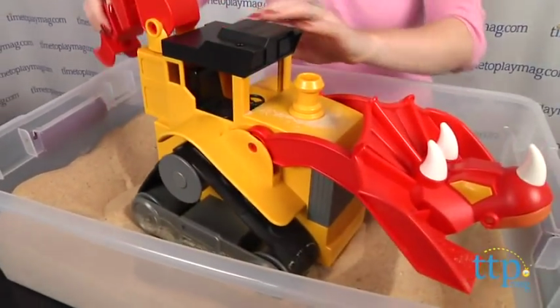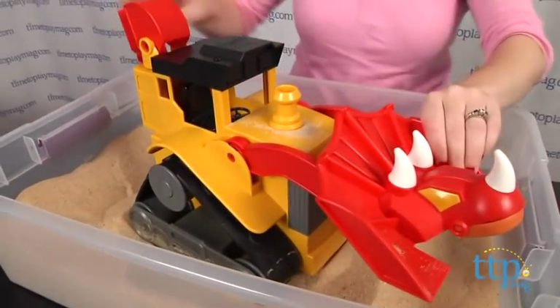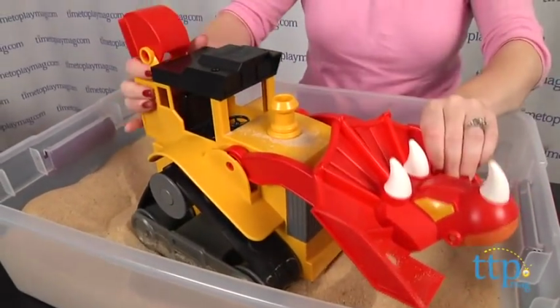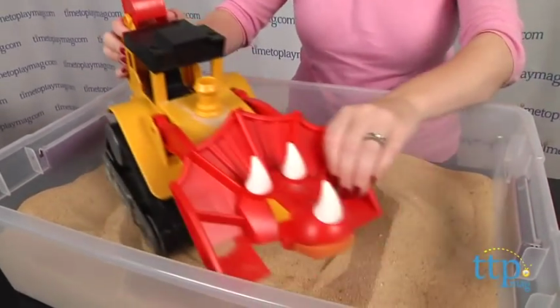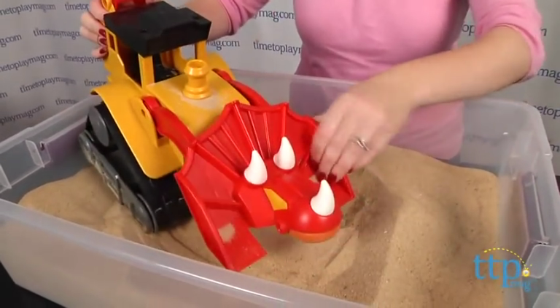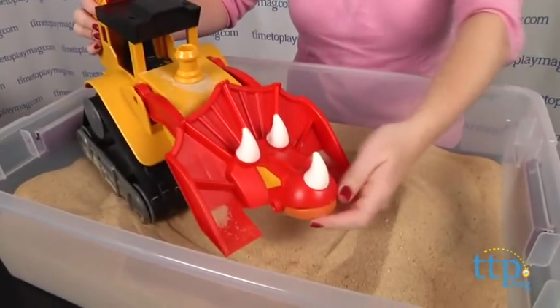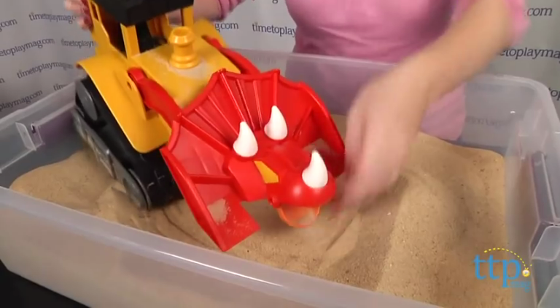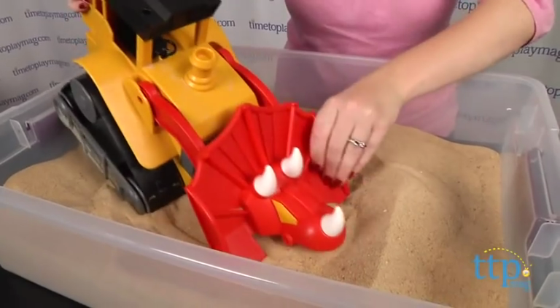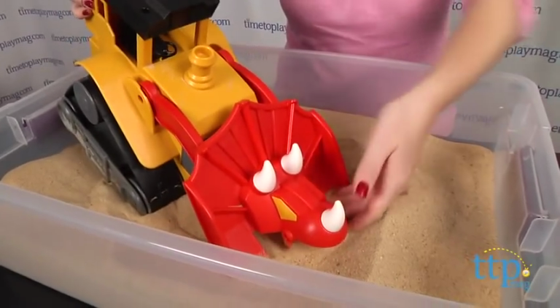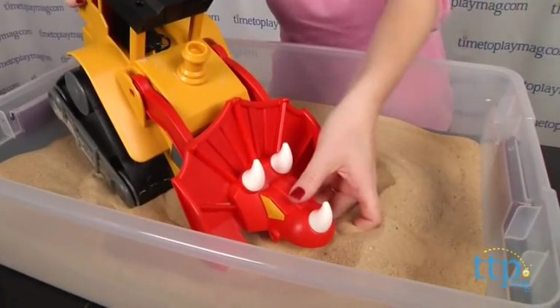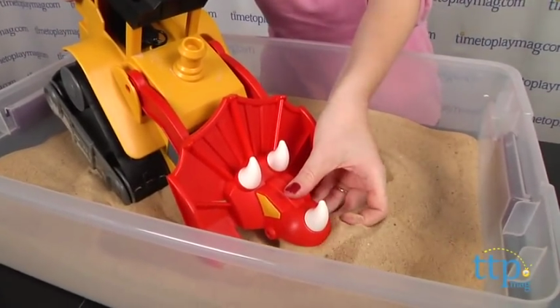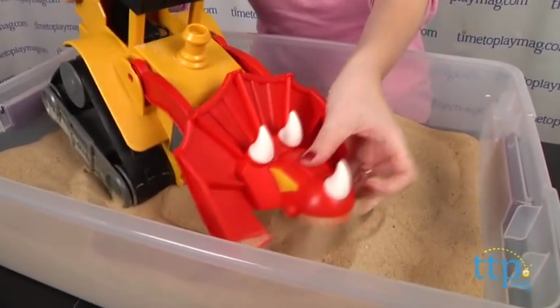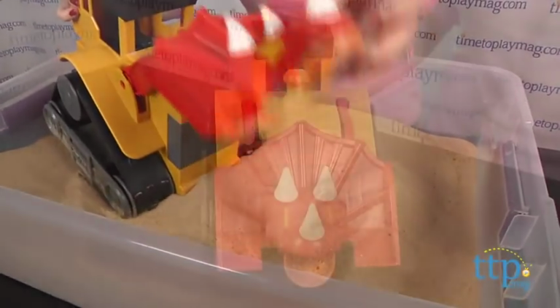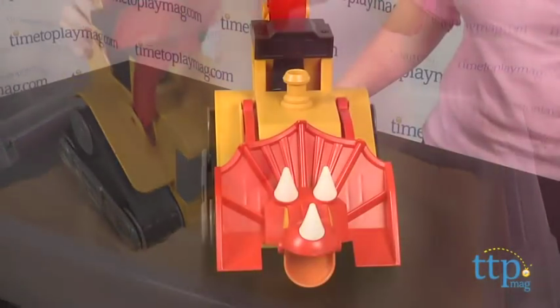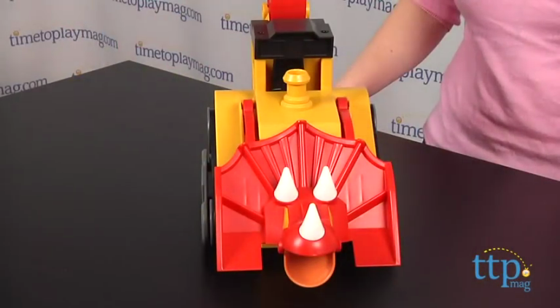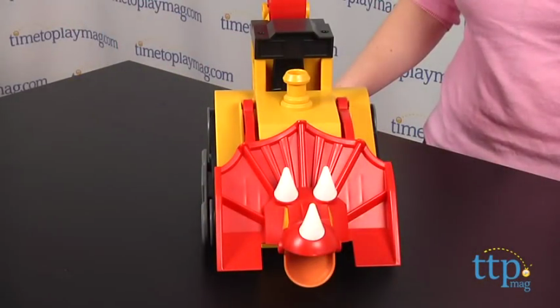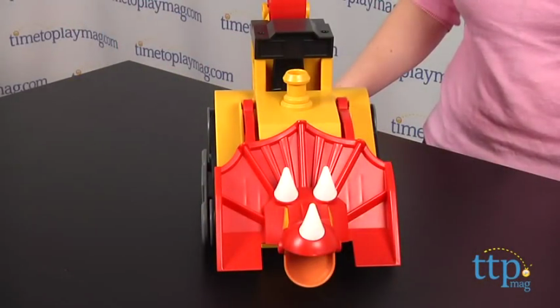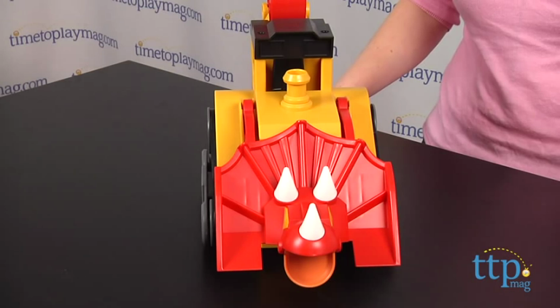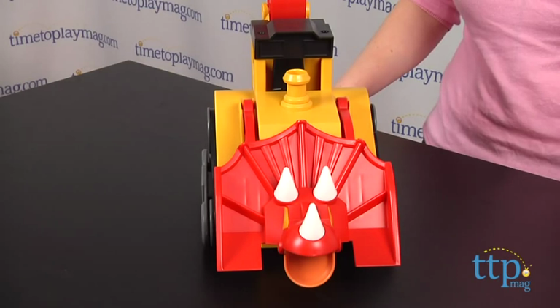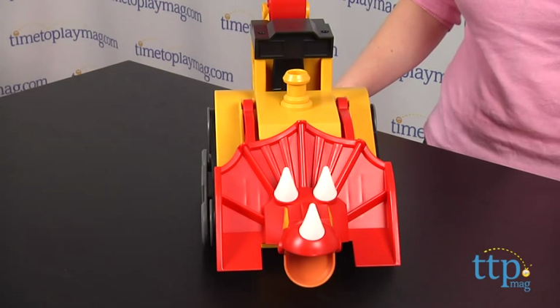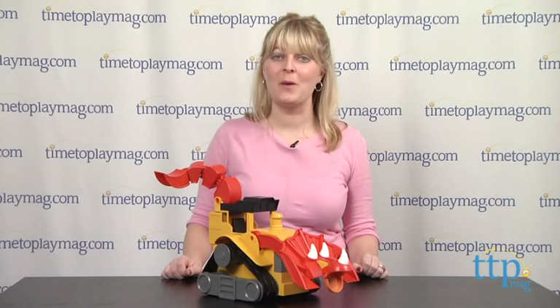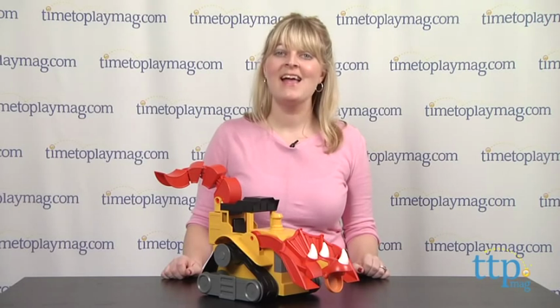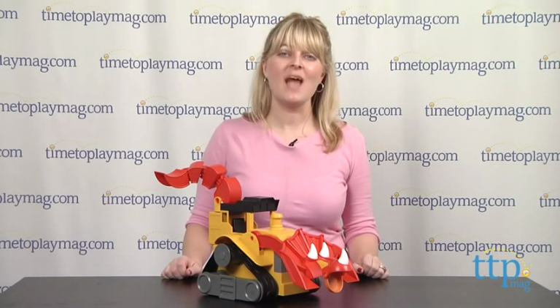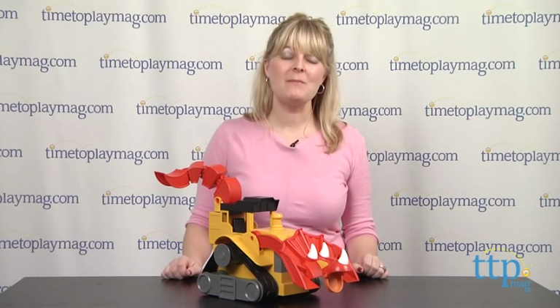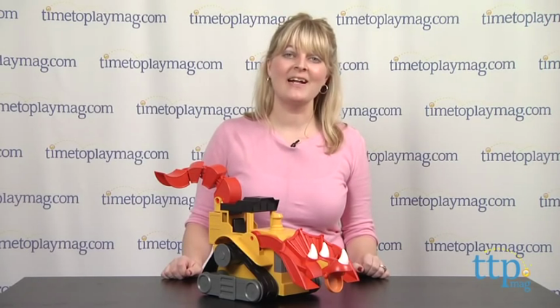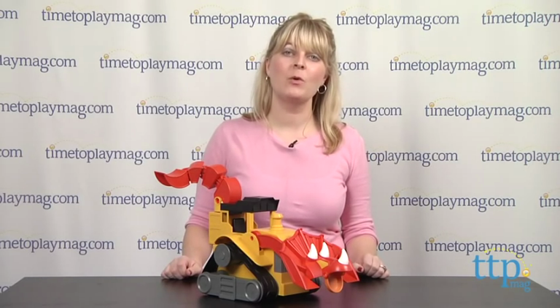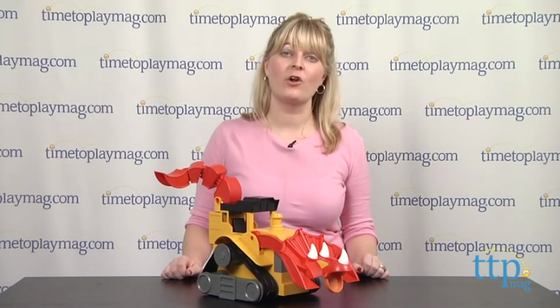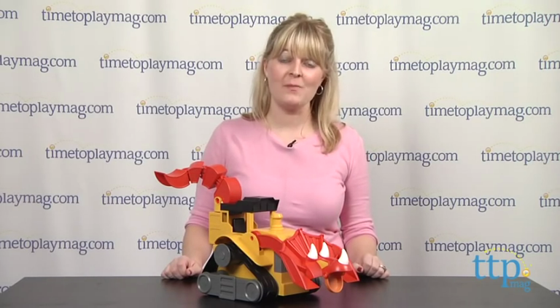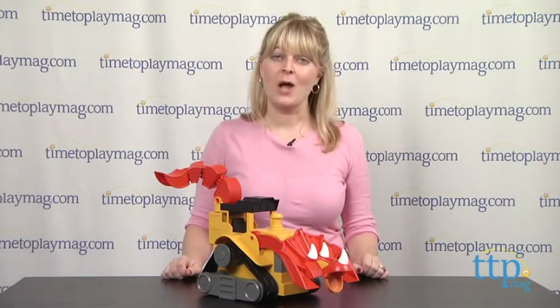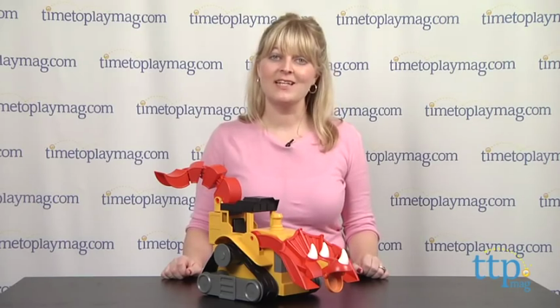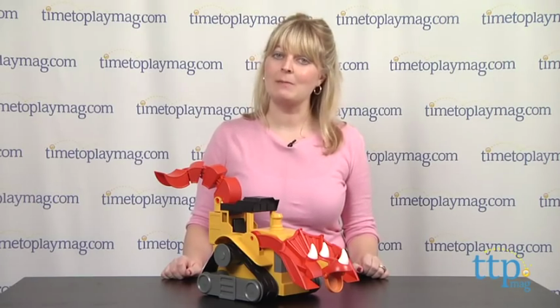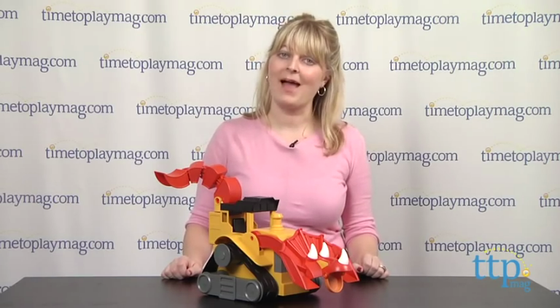No matter where kids play with this toy, they're sure to be engaged in lots of open-ended play. This is for ages 3 and up, and for more information, including how much it costs and where to buy, visit timetoplaymag.com or download our free app, Shop for Kids by Time to Play Mag.